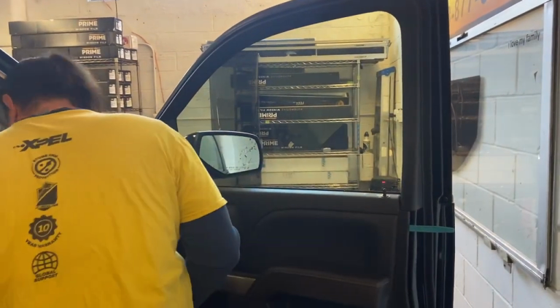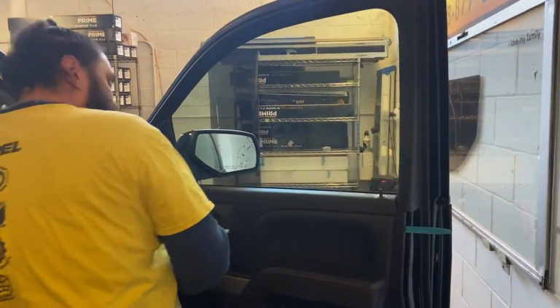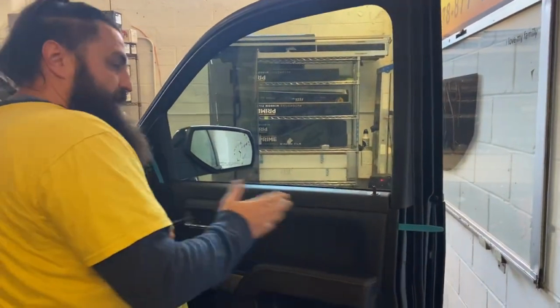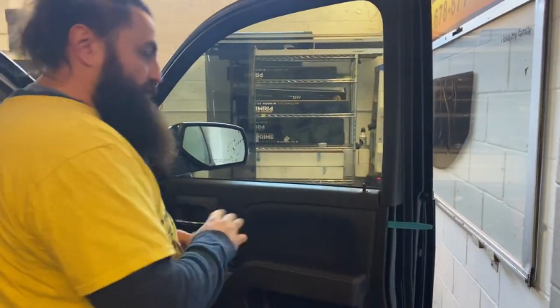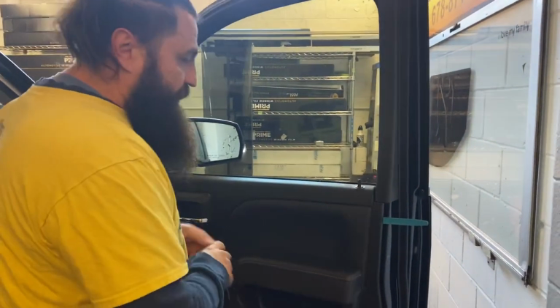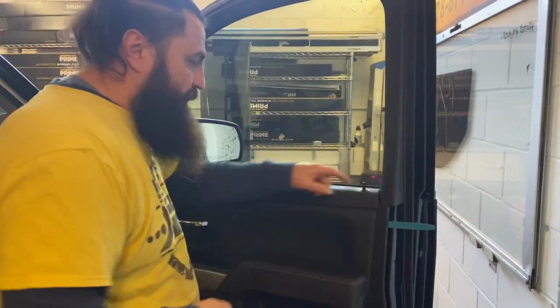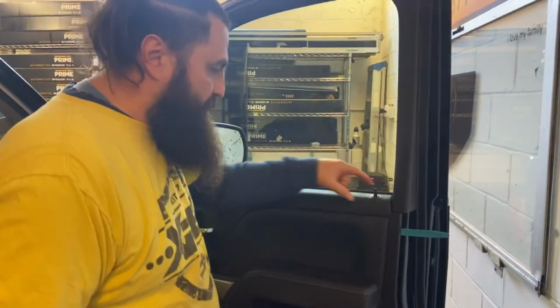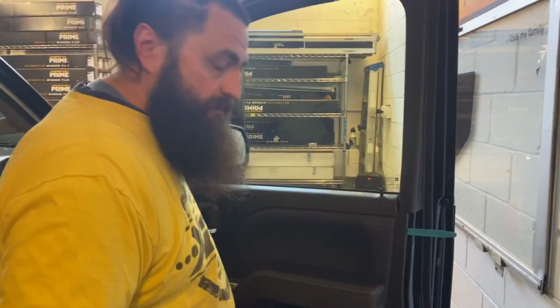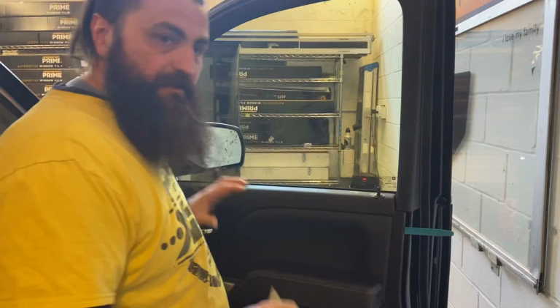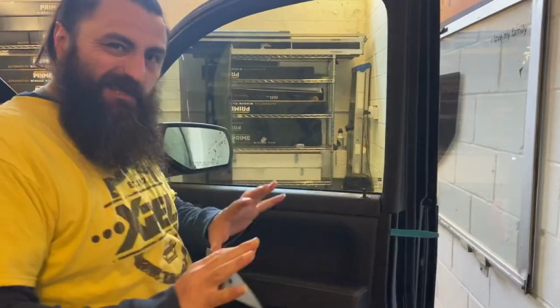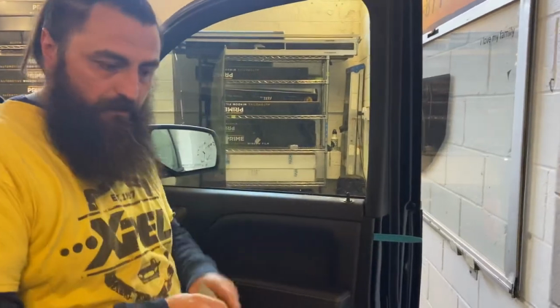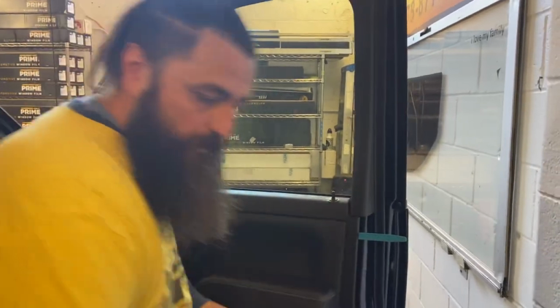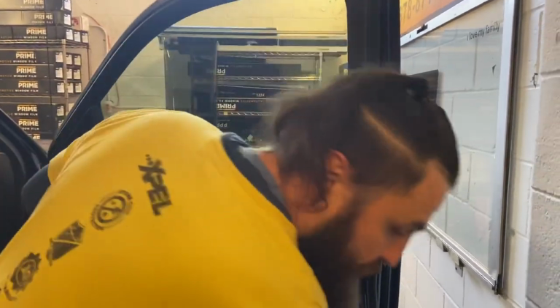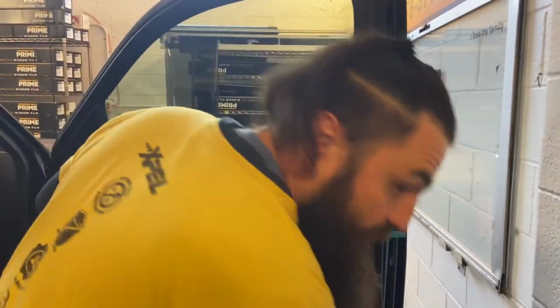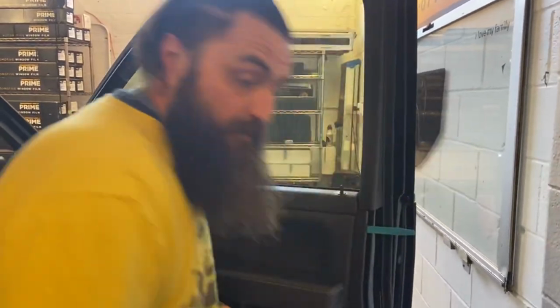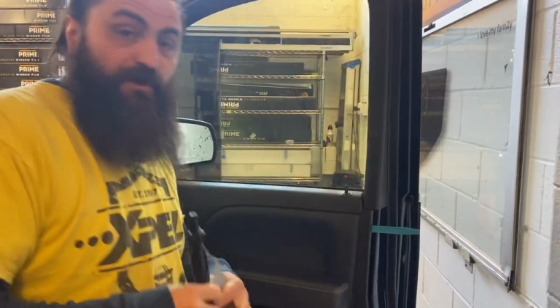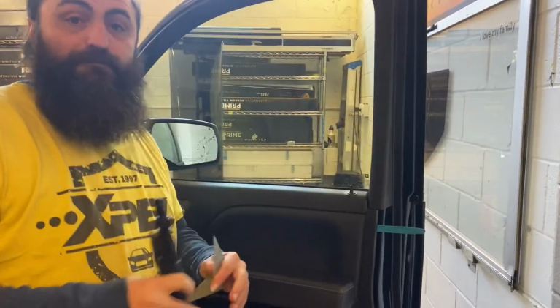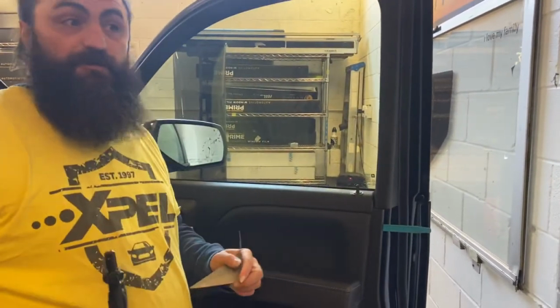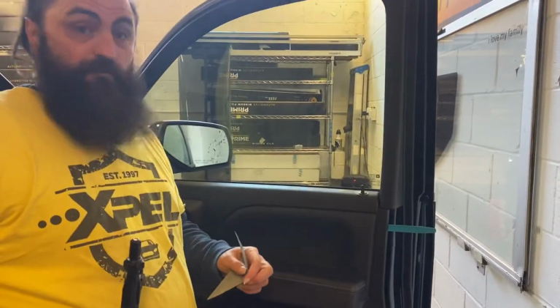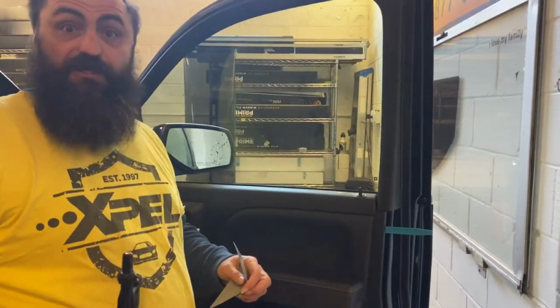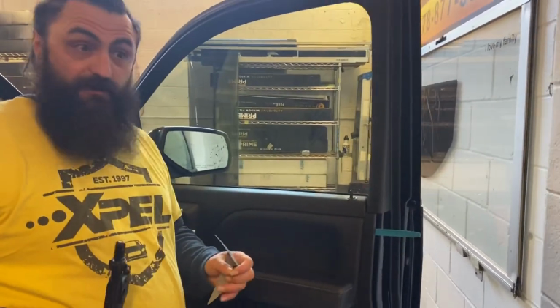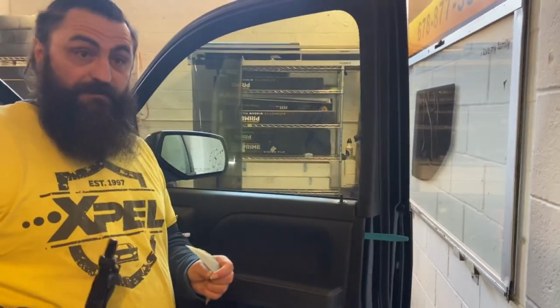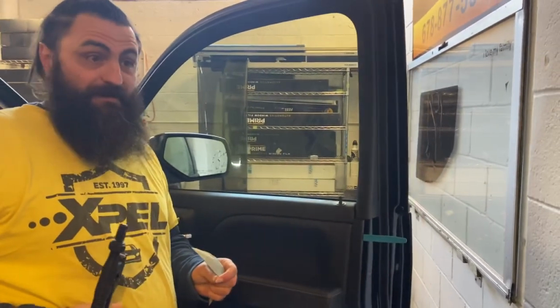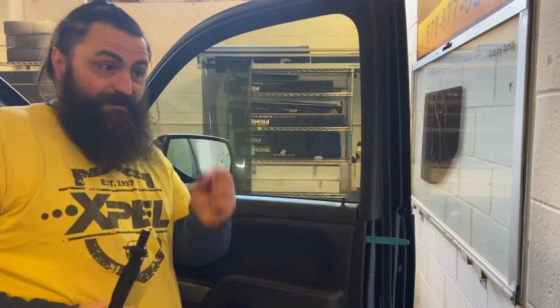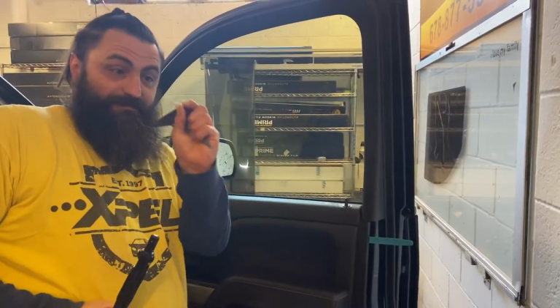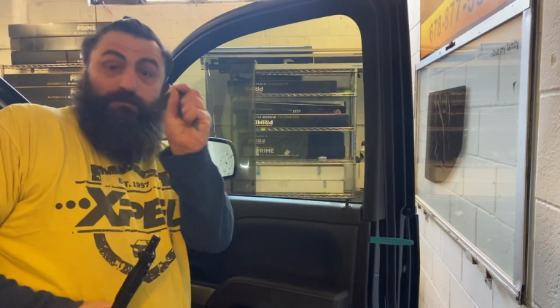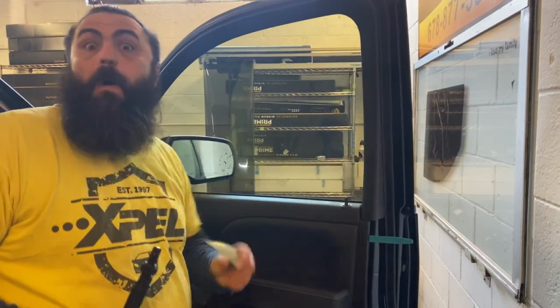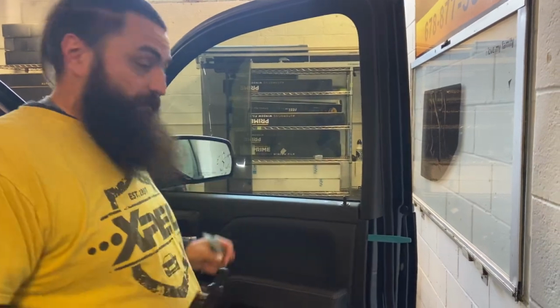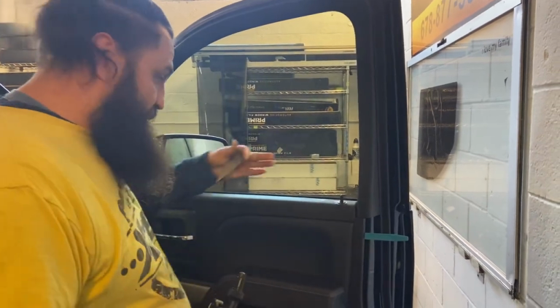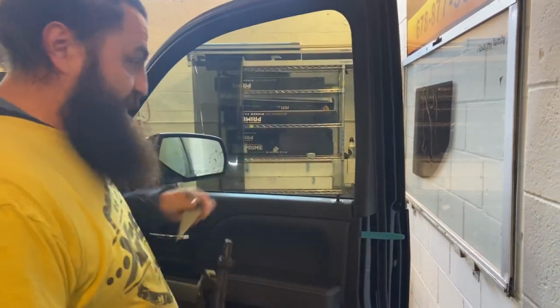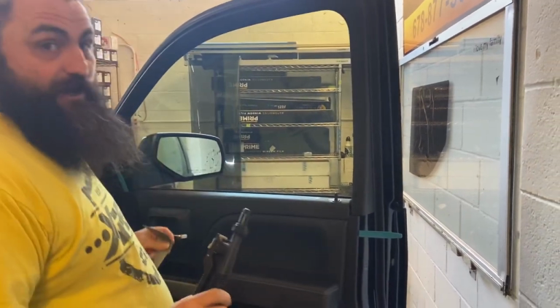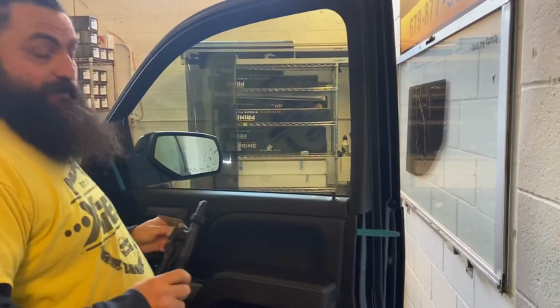The reason I do that is to pull this back just a hair. You've got to remember window film is really, really thin — as far as how wide it is.